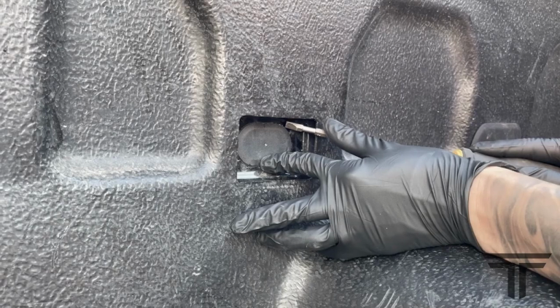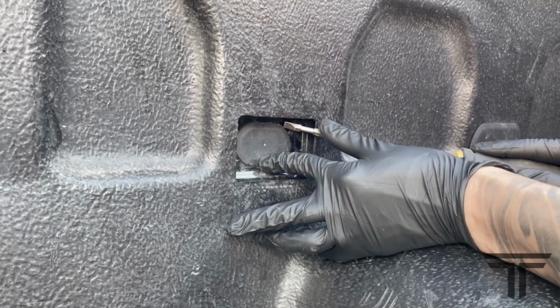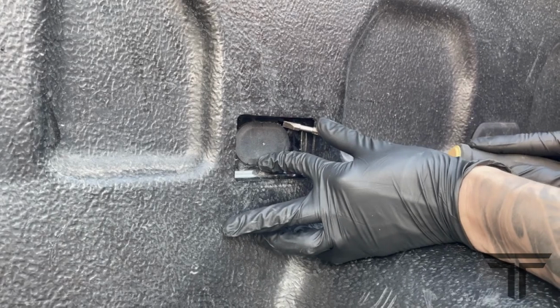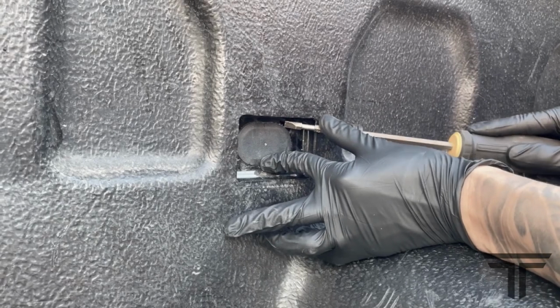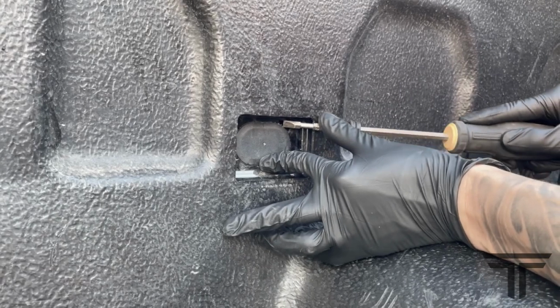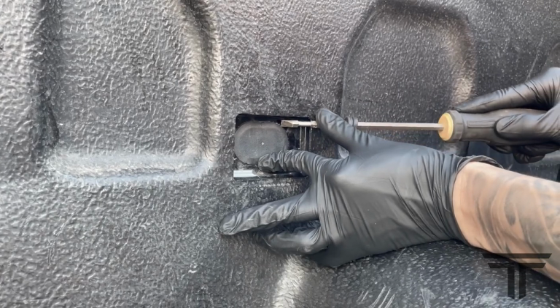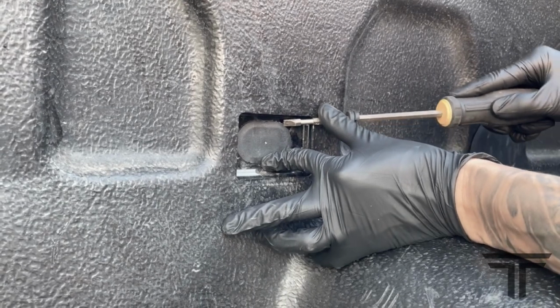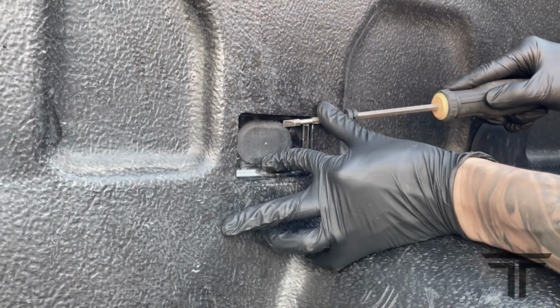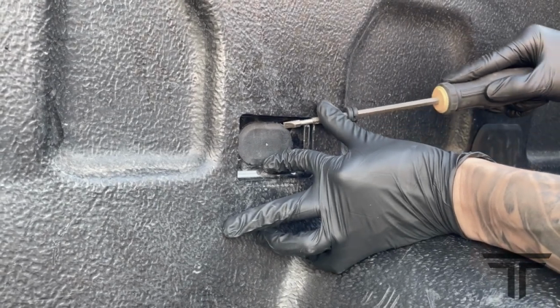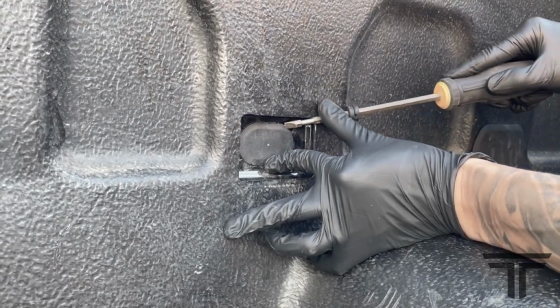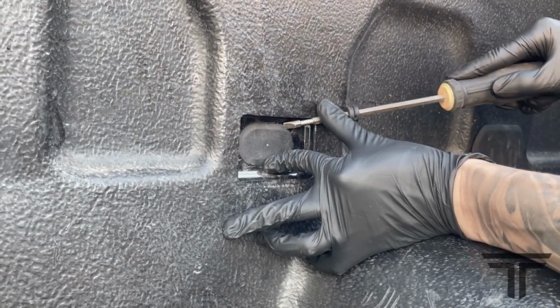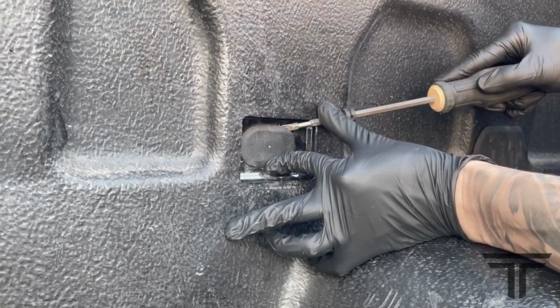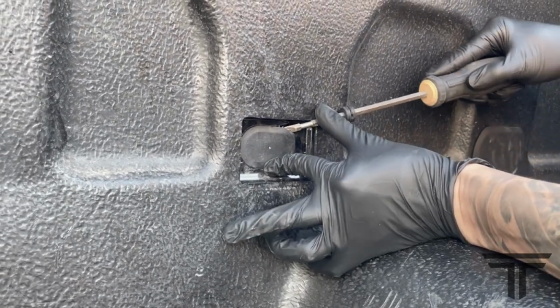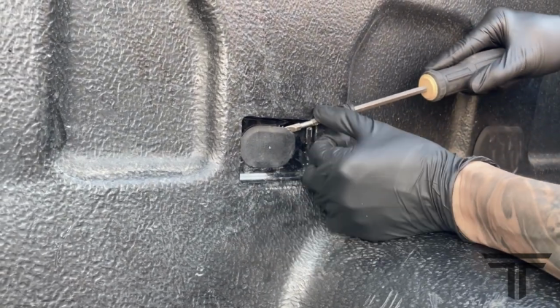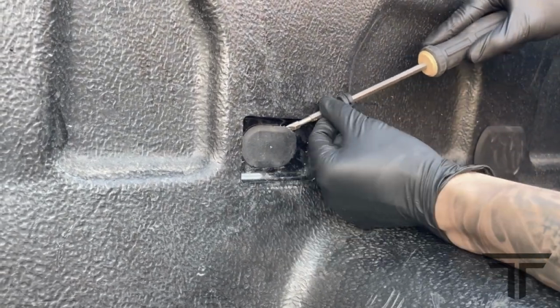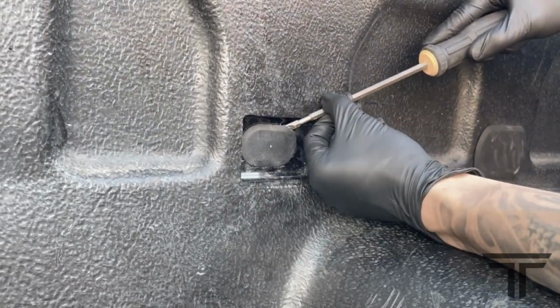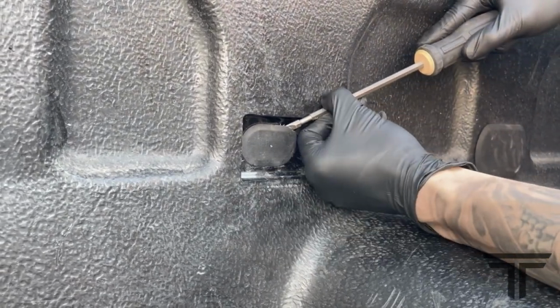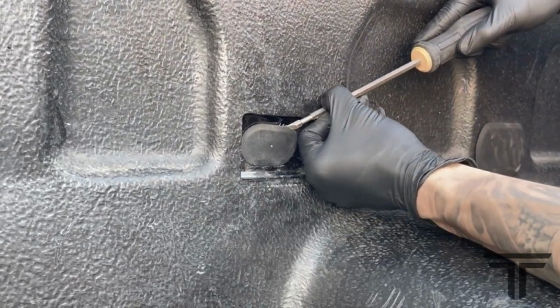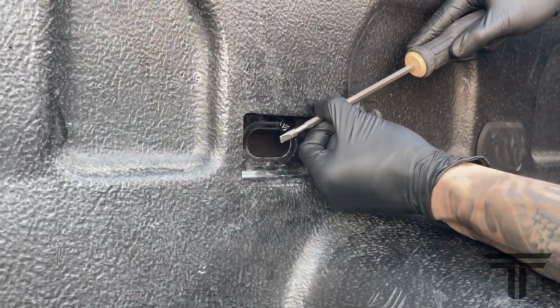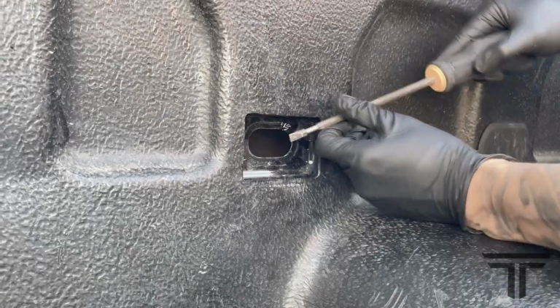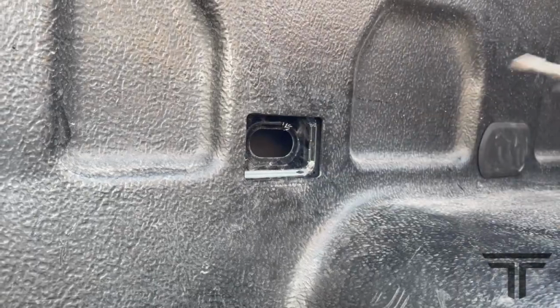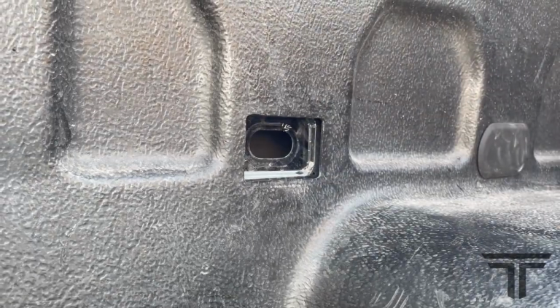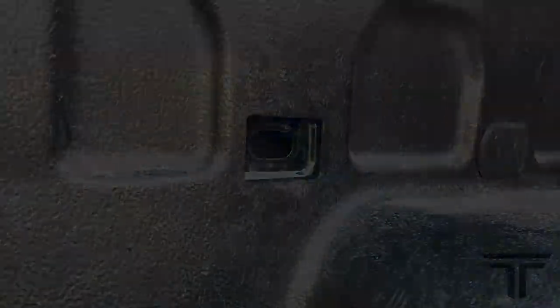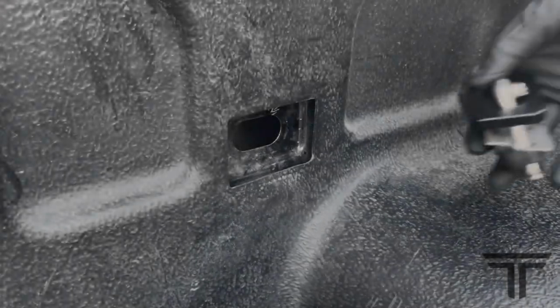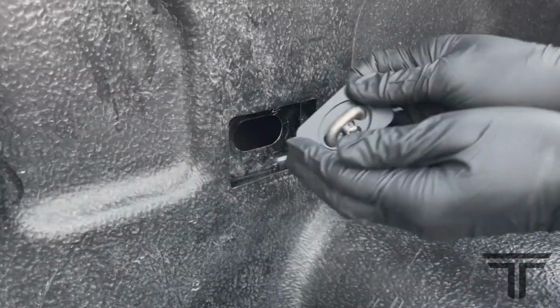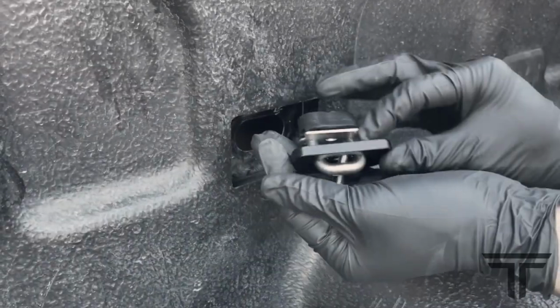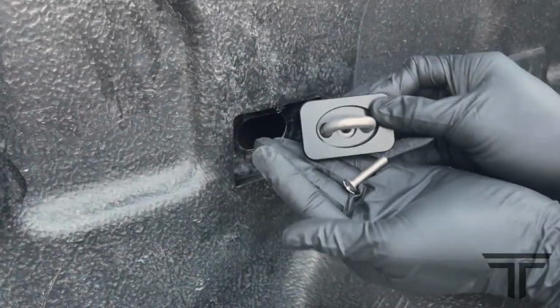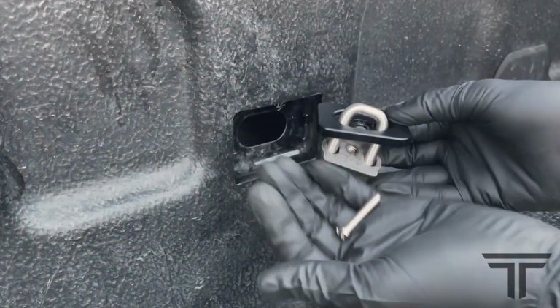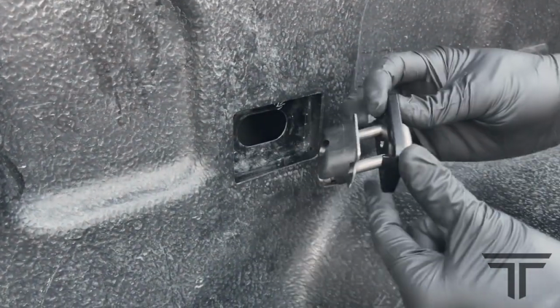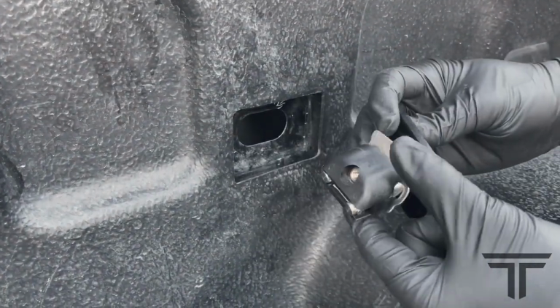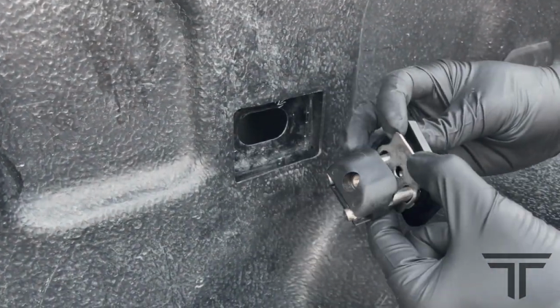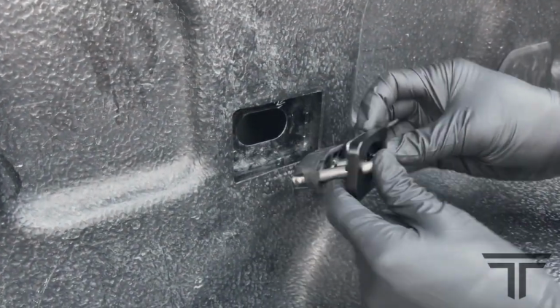If the side walls have the covers installed, simply take a flat head screwdriver and carefully pry off the caps. Remove the bolt with a Phillips head screwdriver.